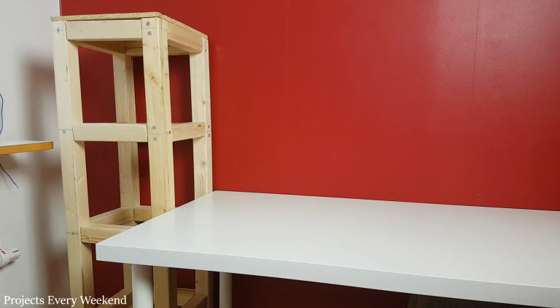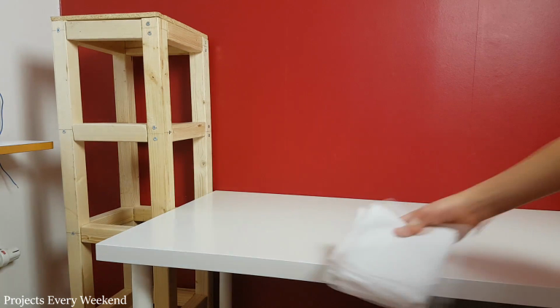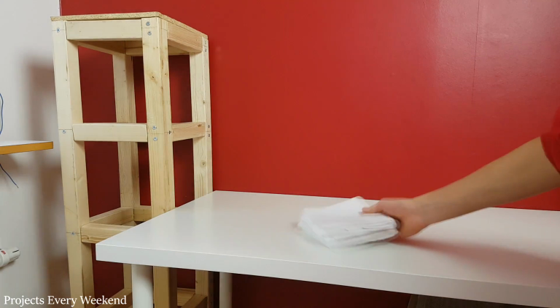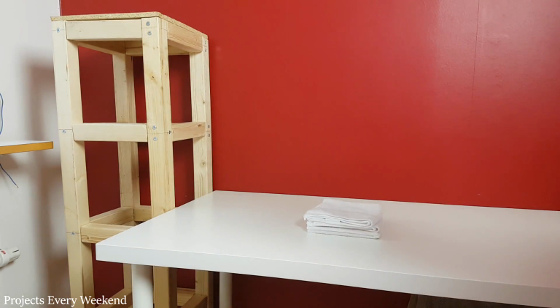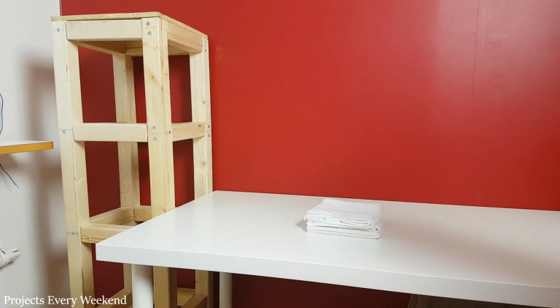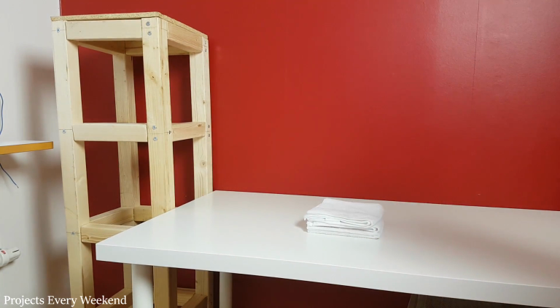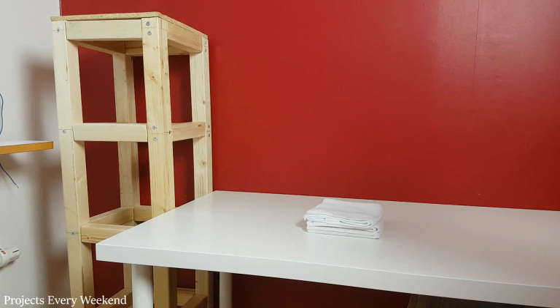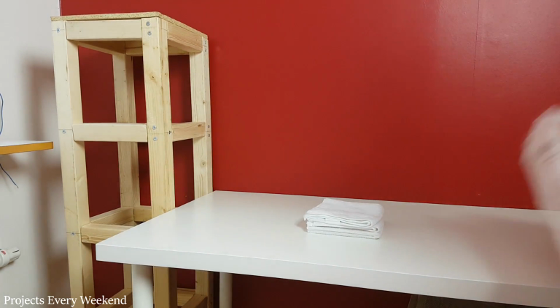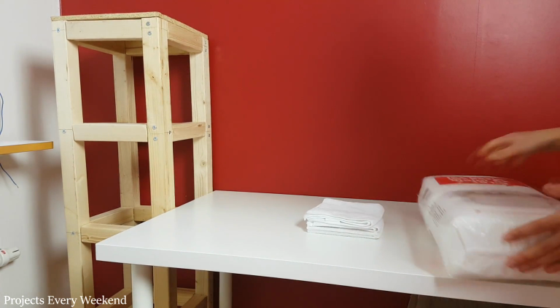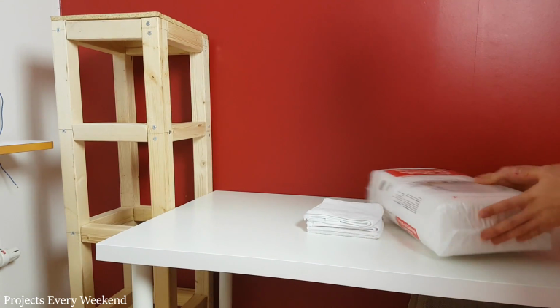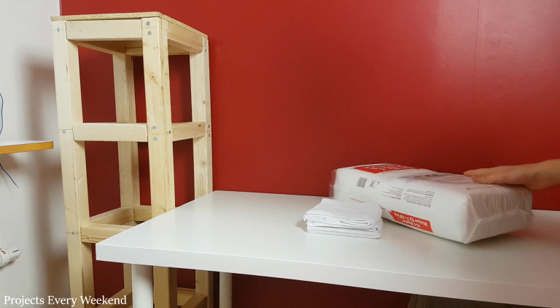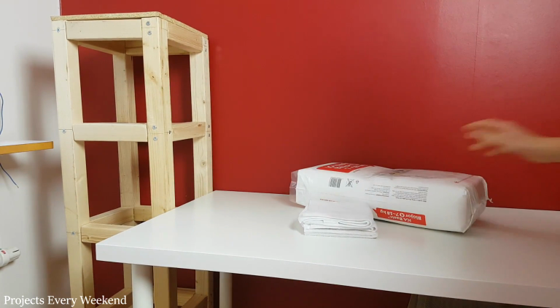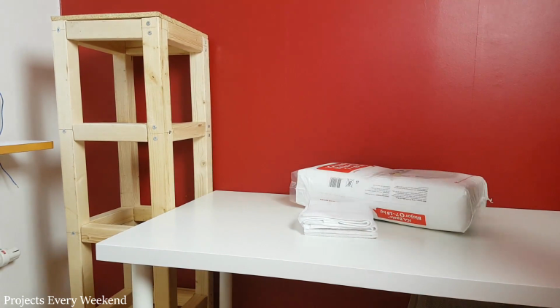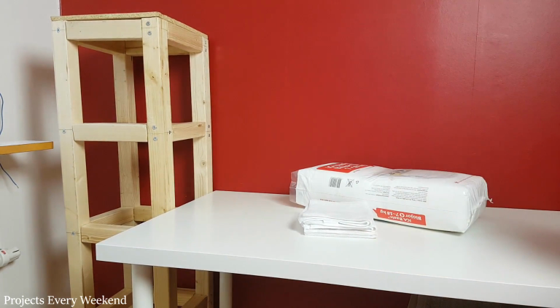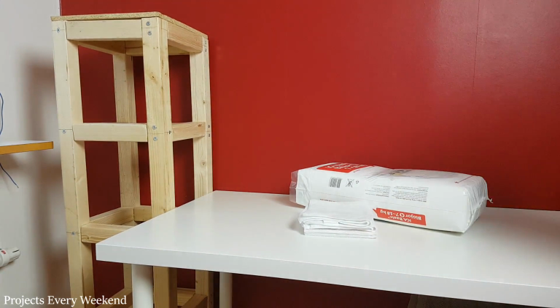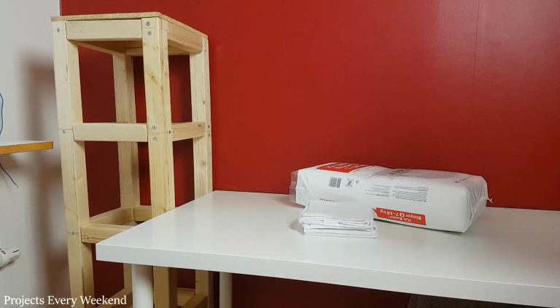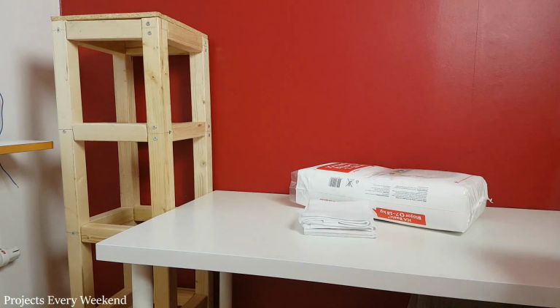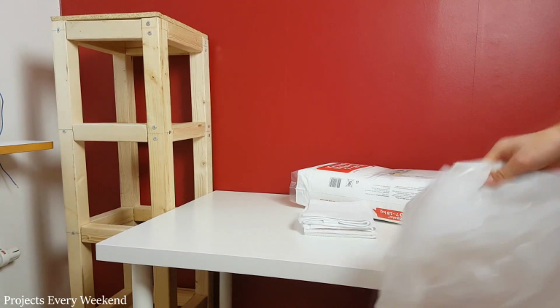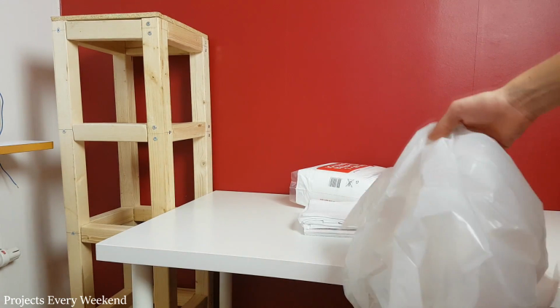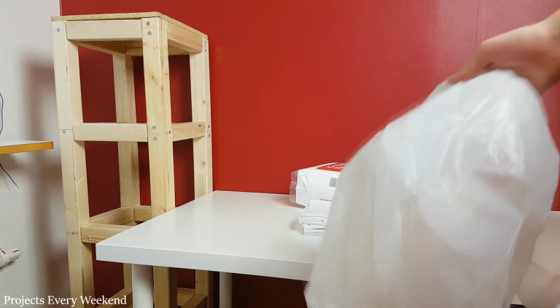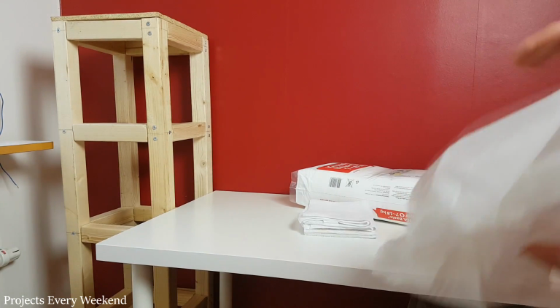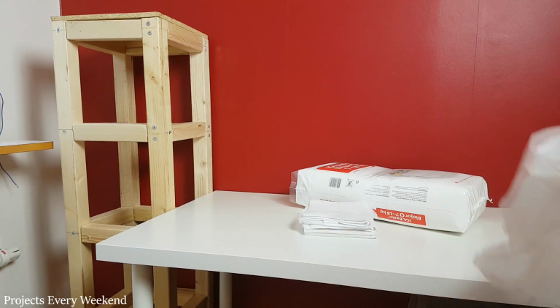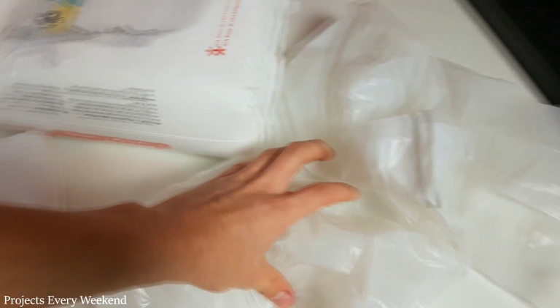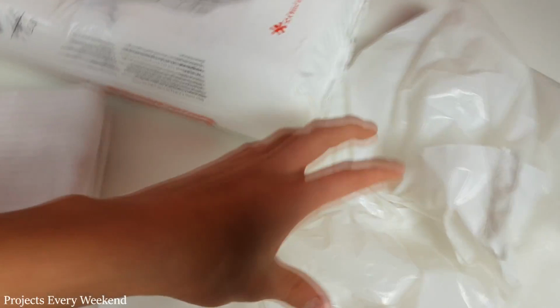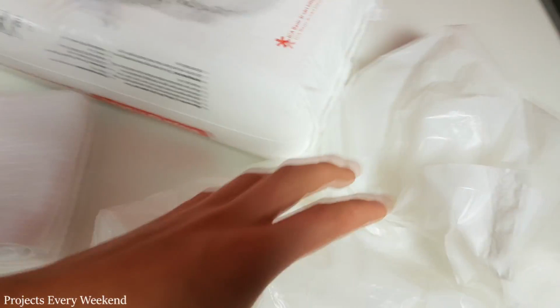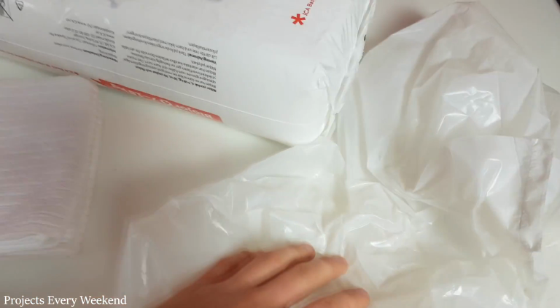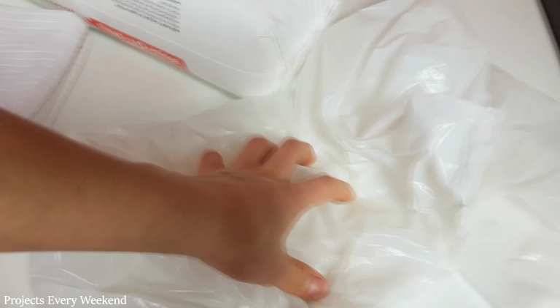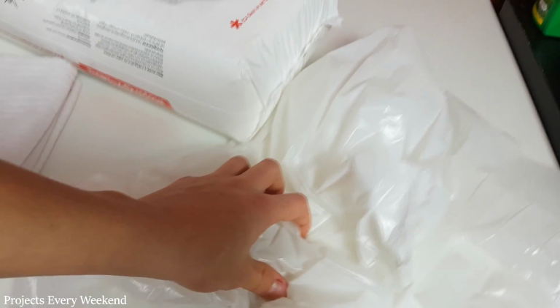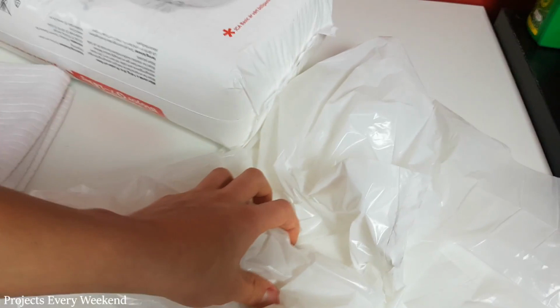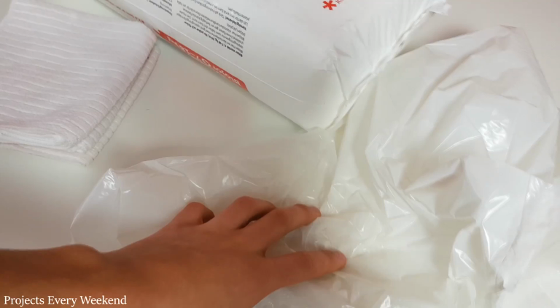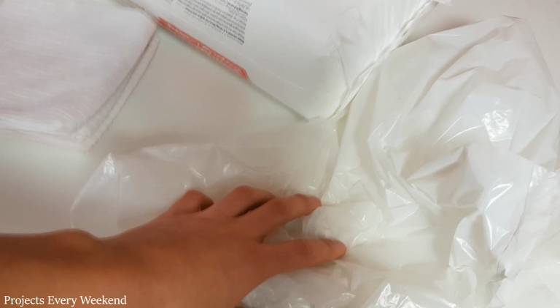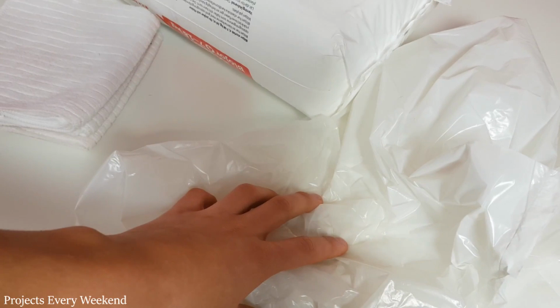Next I gathered the materials needed for the next step: the baby diapers and the microfiber cloth. I also took this plastic bag — I will use it to cover the wood and MDF.